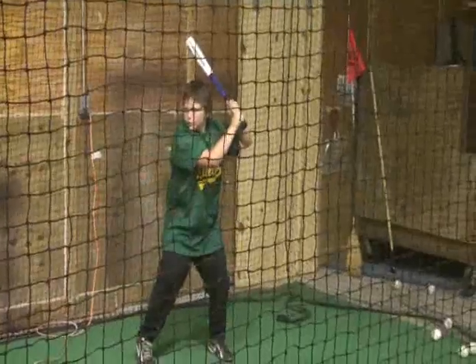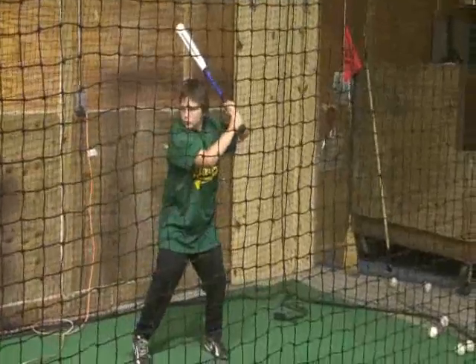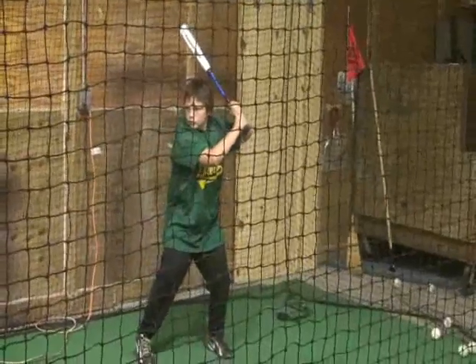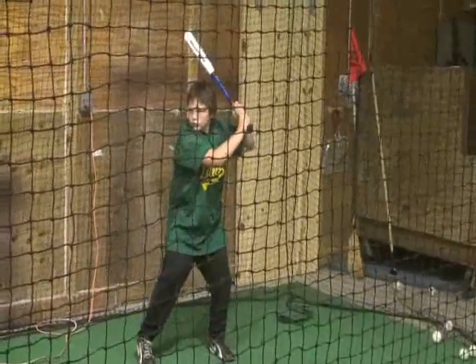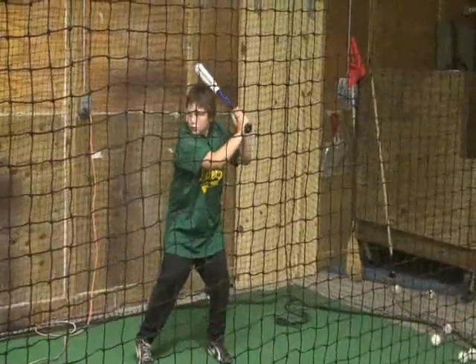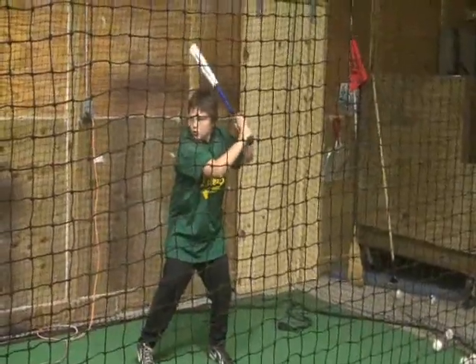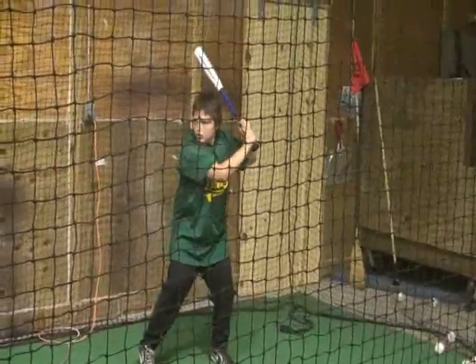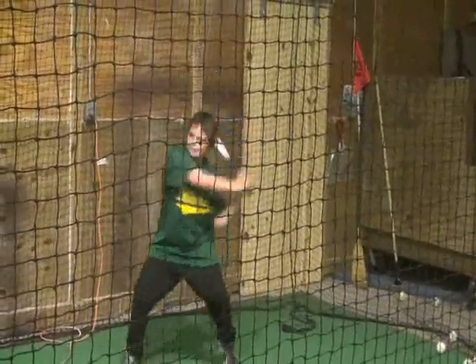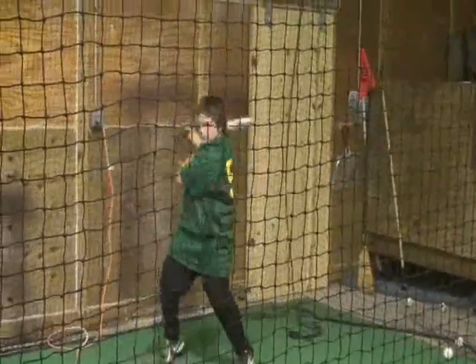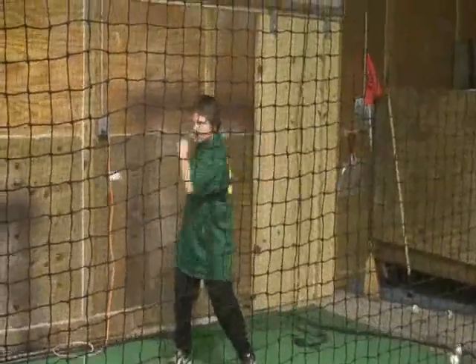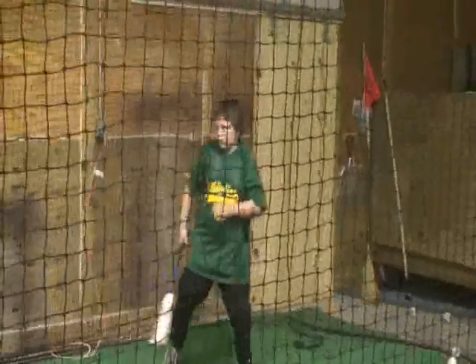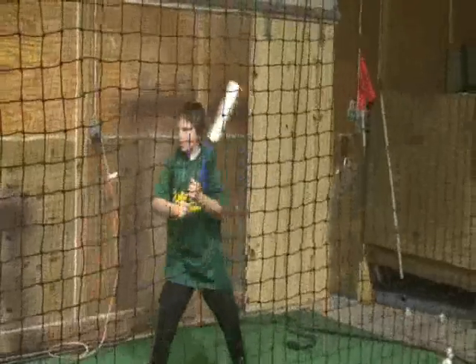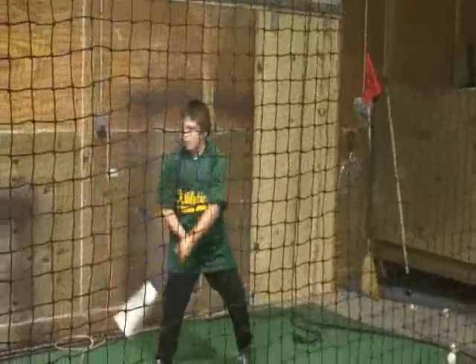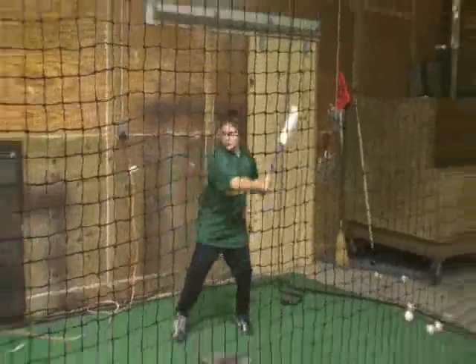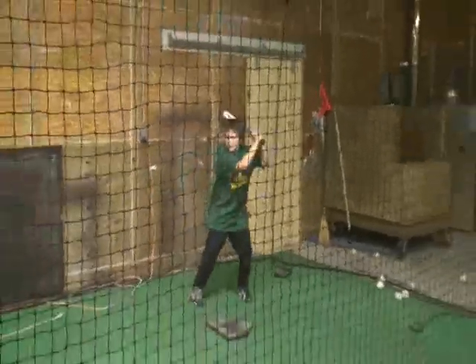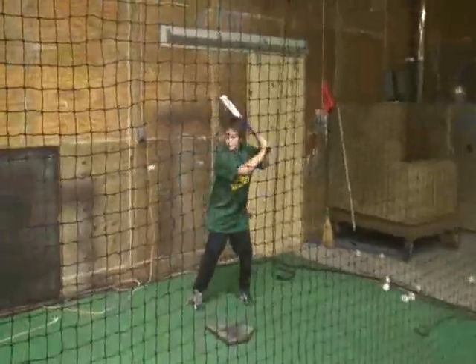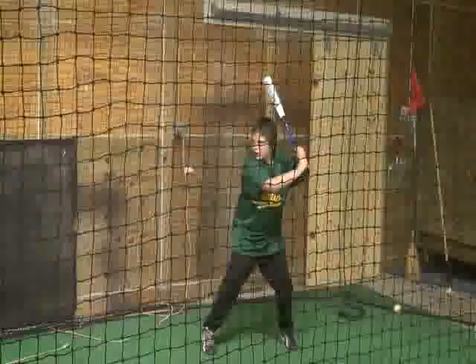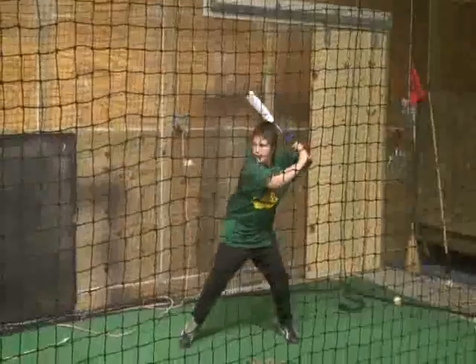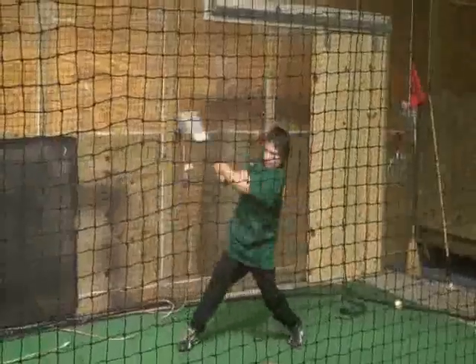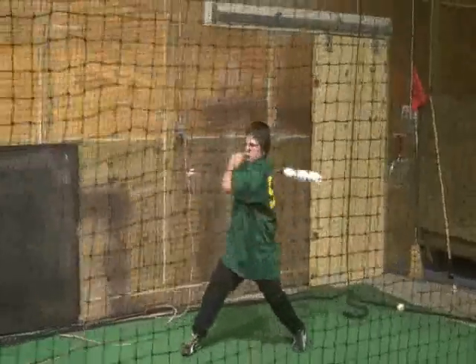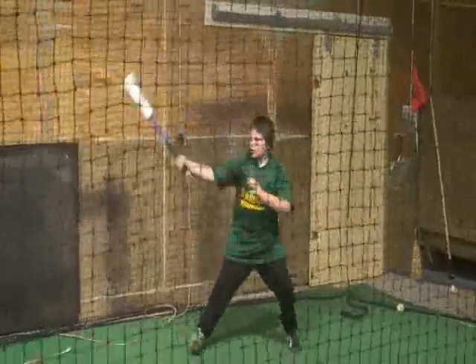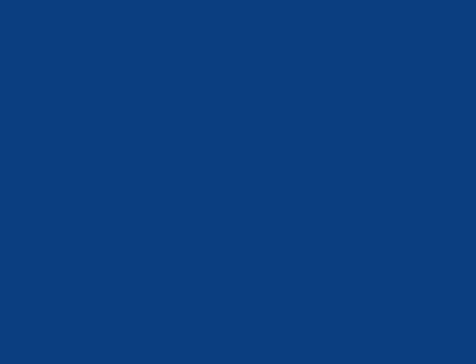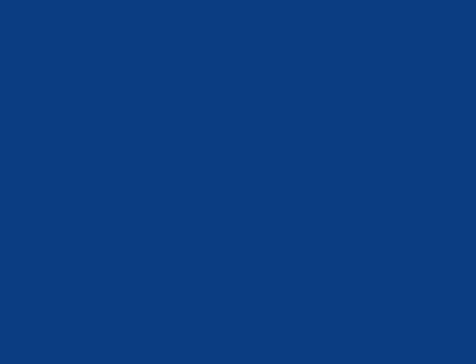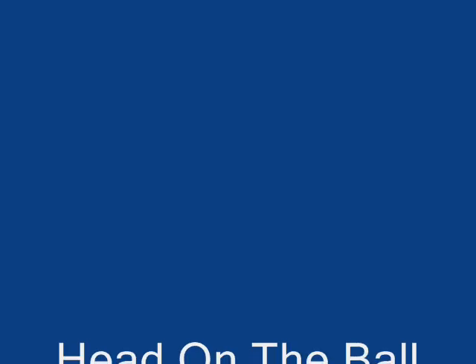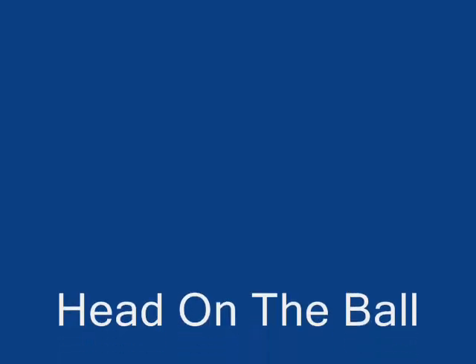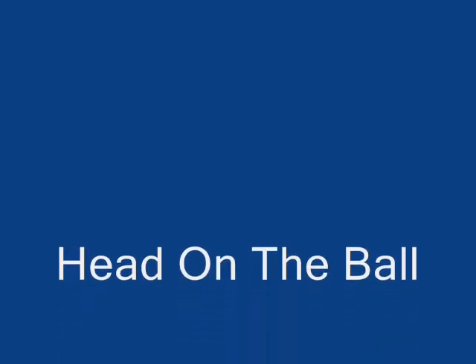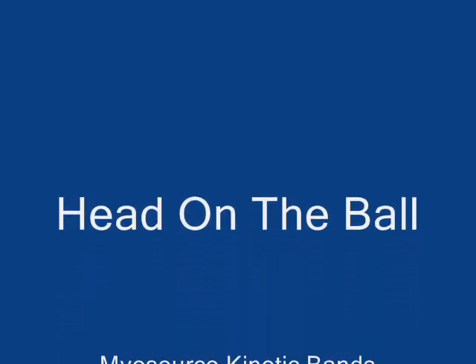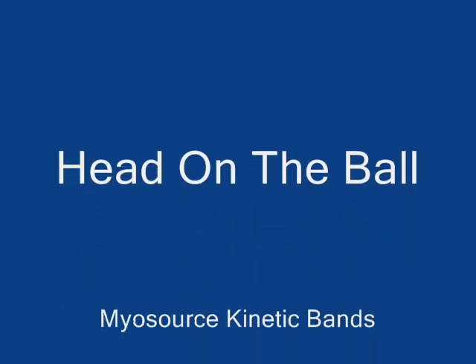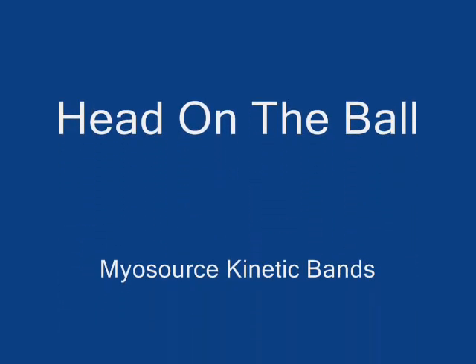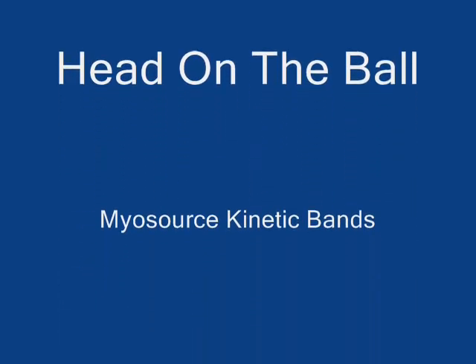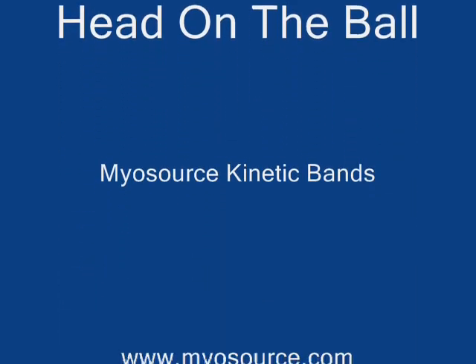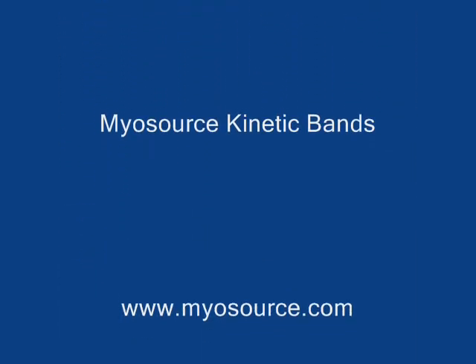Drive this thing right back at me. Come here. Drive it back, right back.